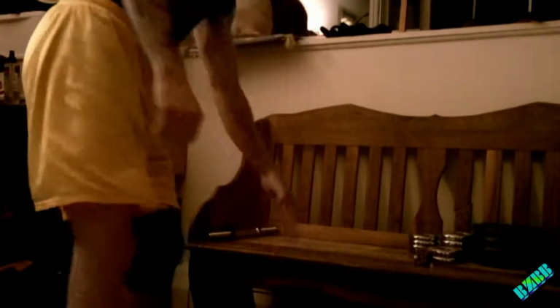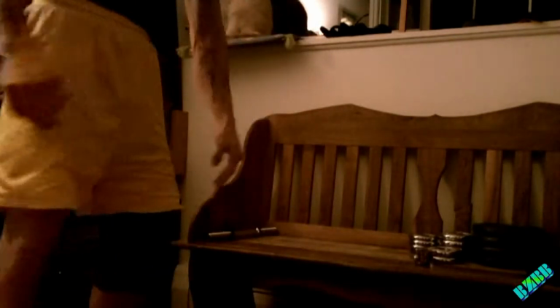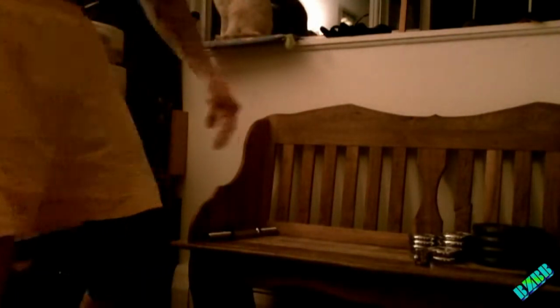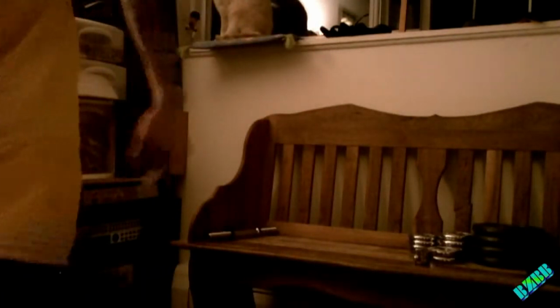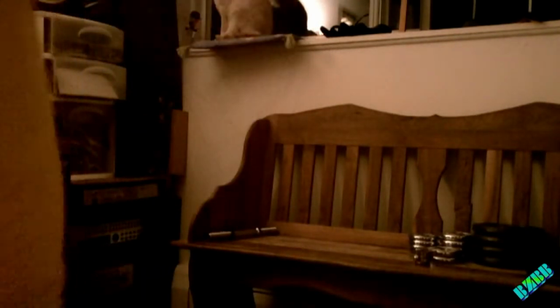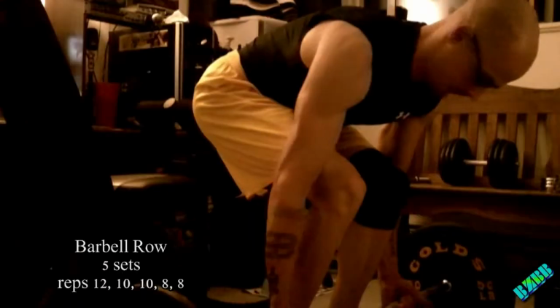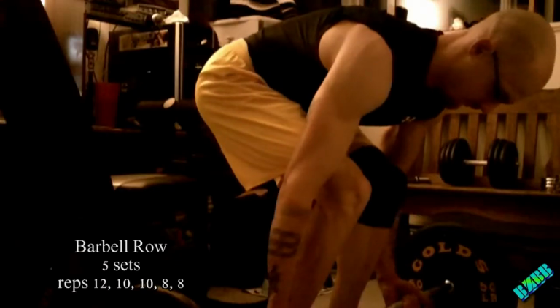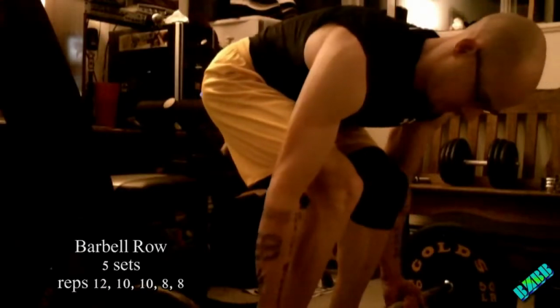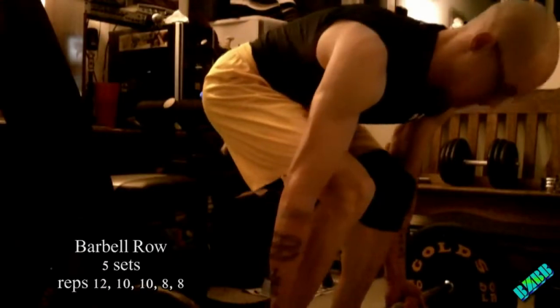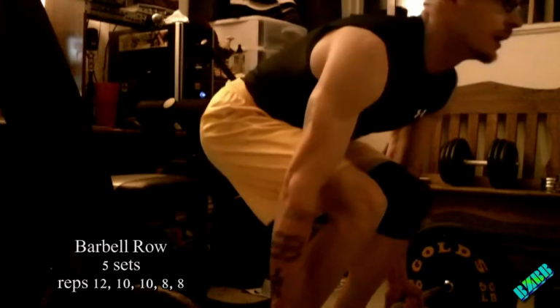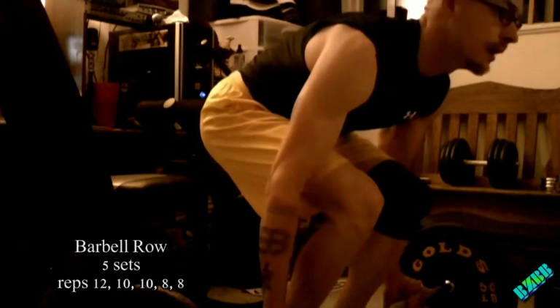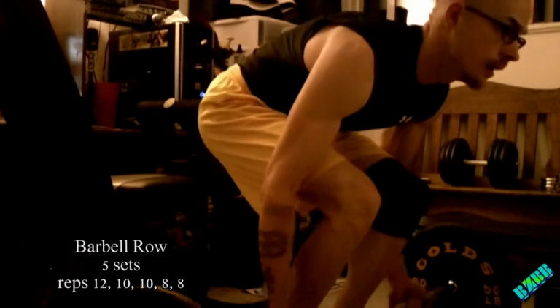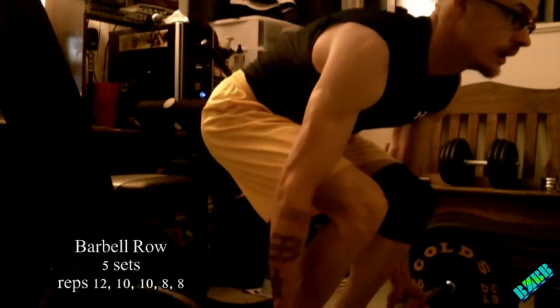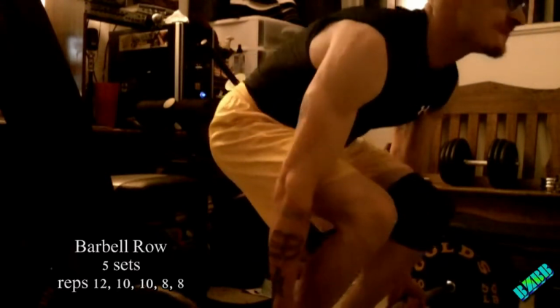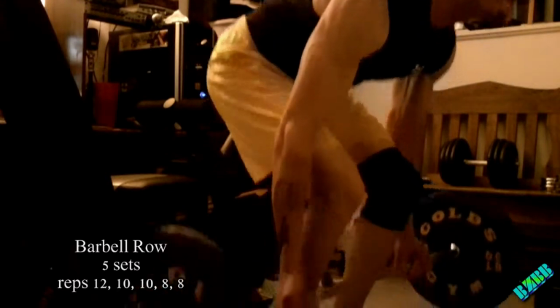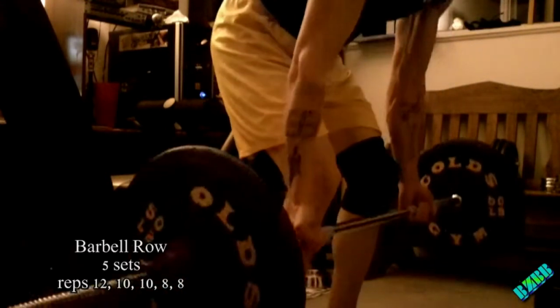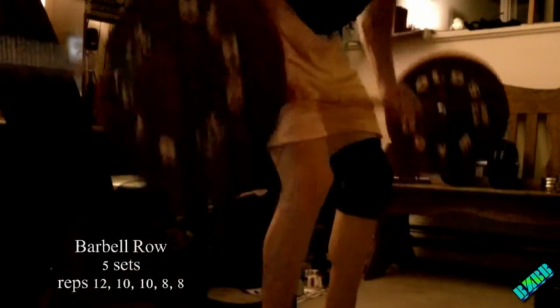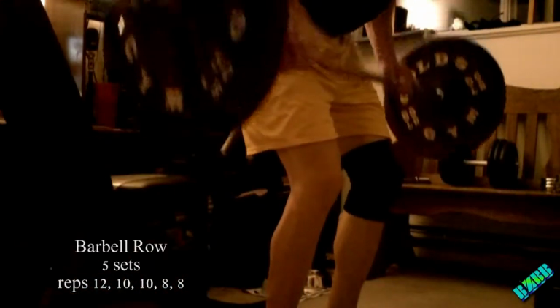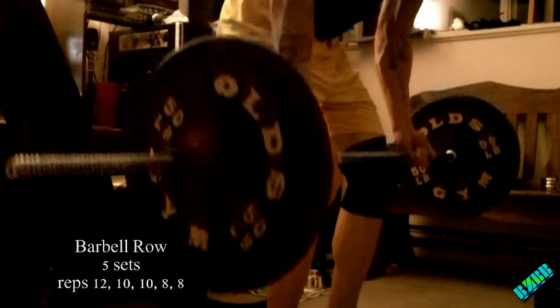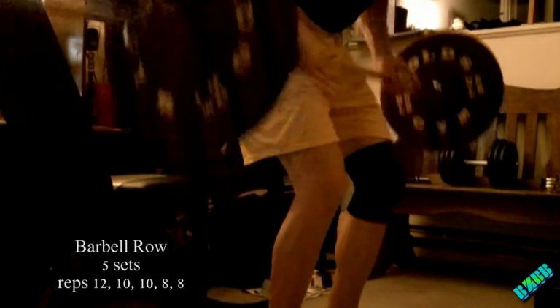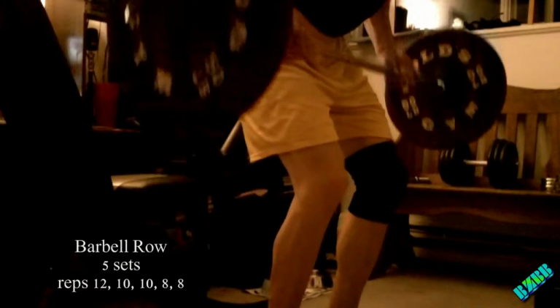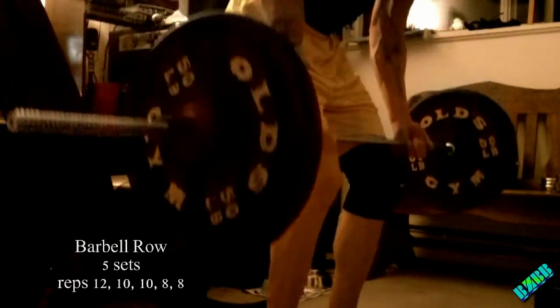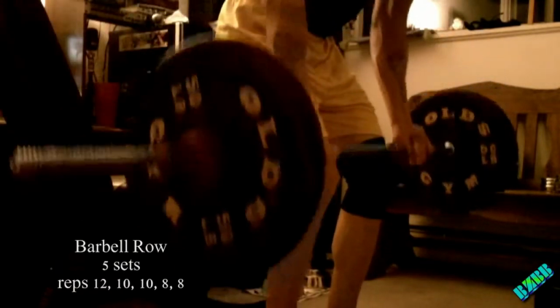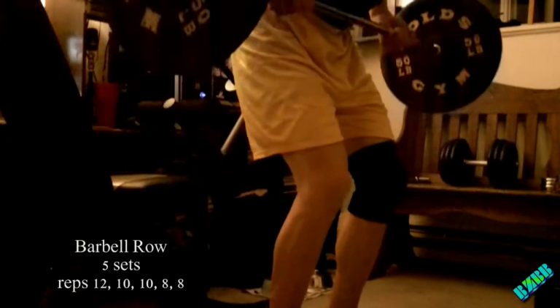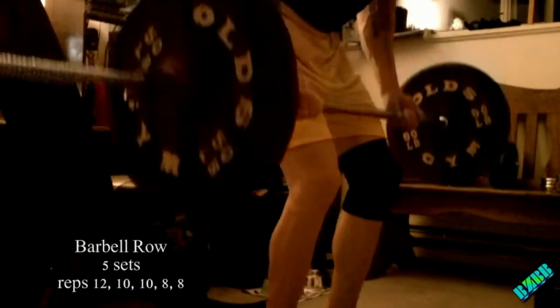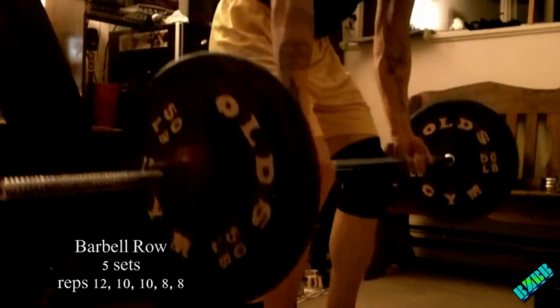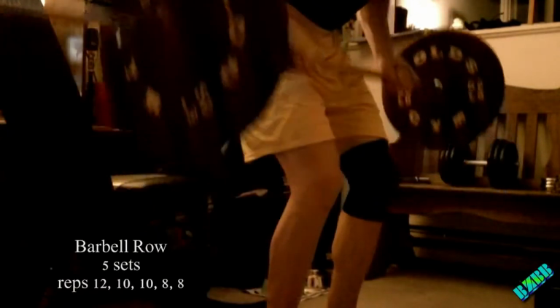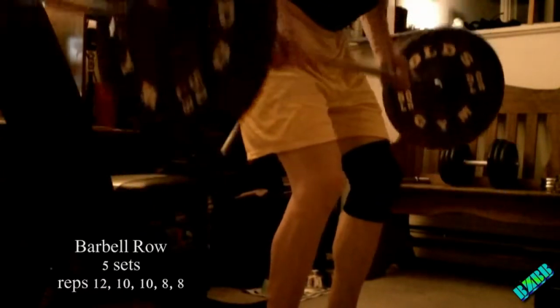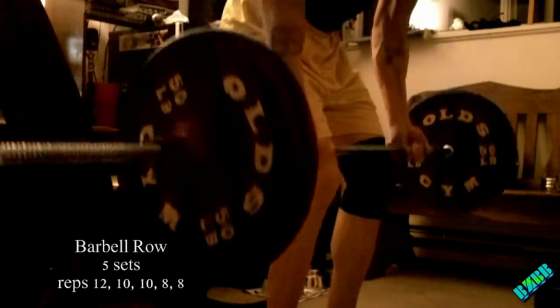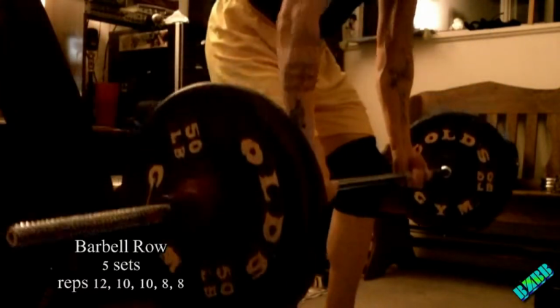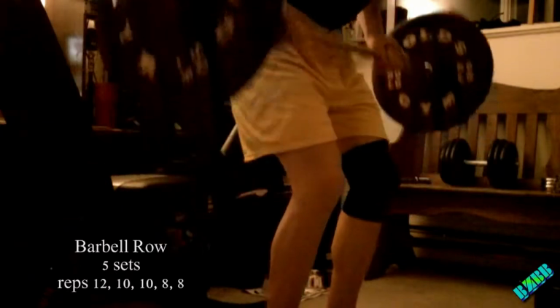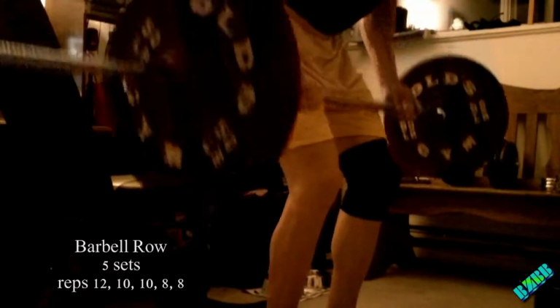Then I'm going to go into a barbell row. This is underhand. What I'll do is alternate between underhand and overhand — so I'm getting three sets of underhand and two sets of overhand.